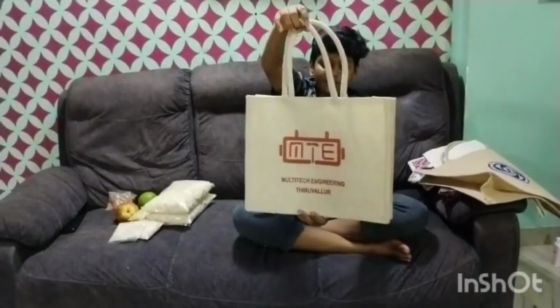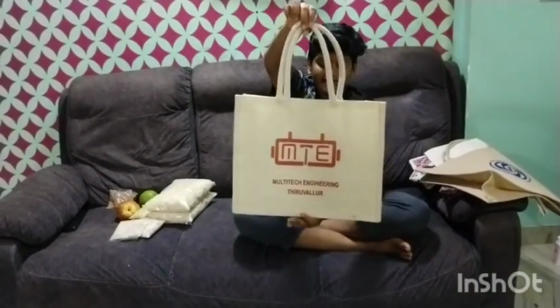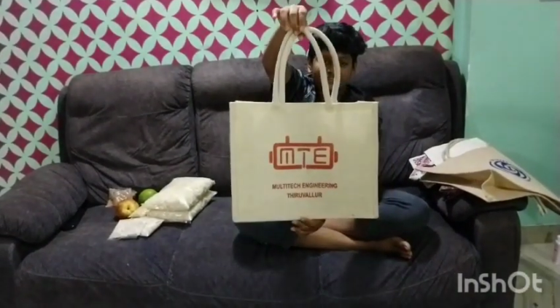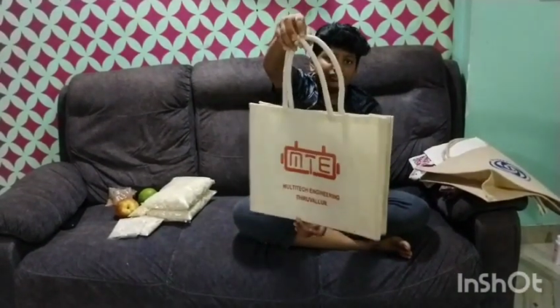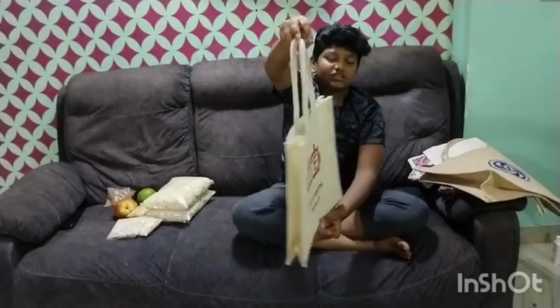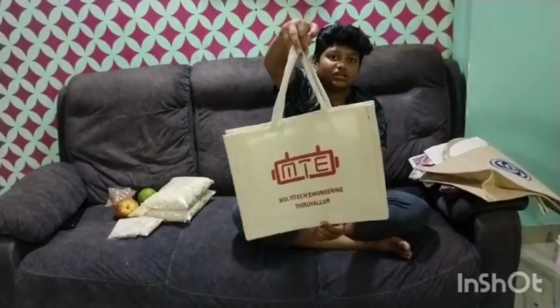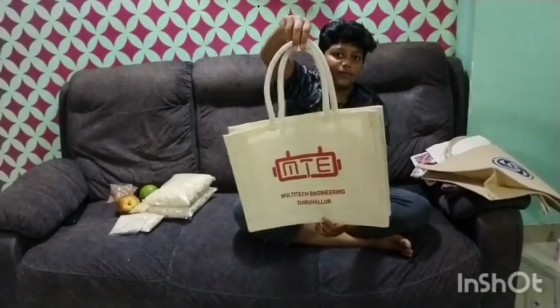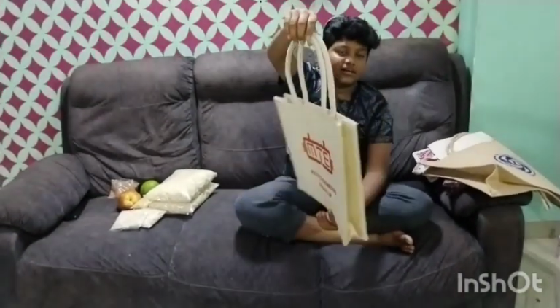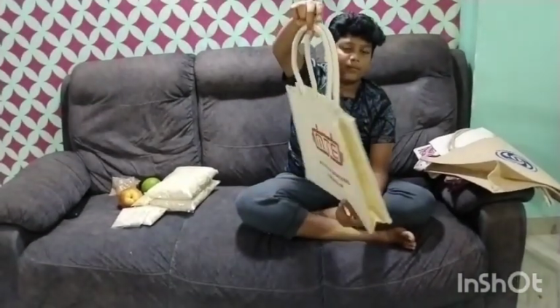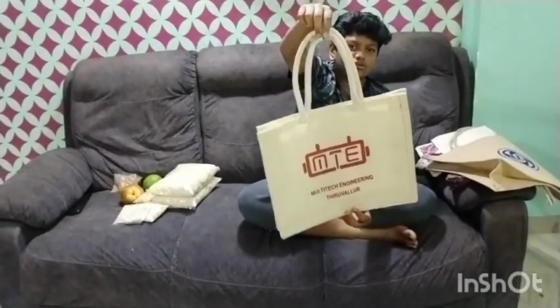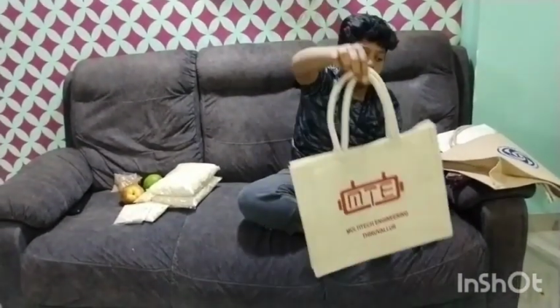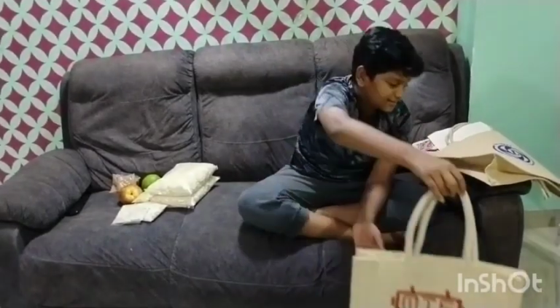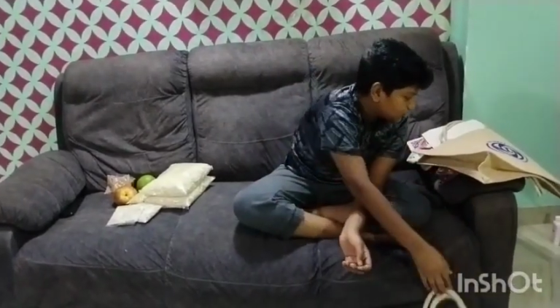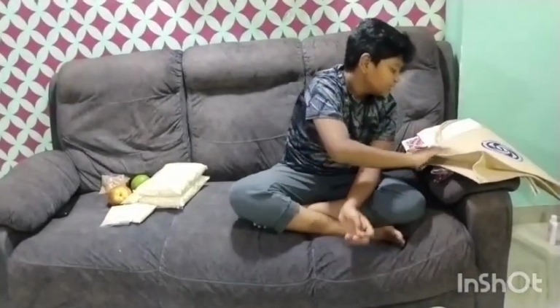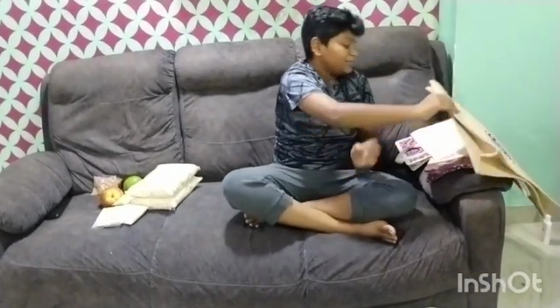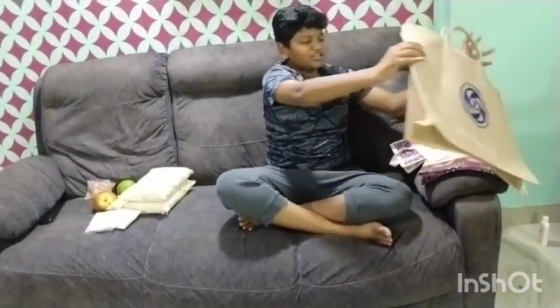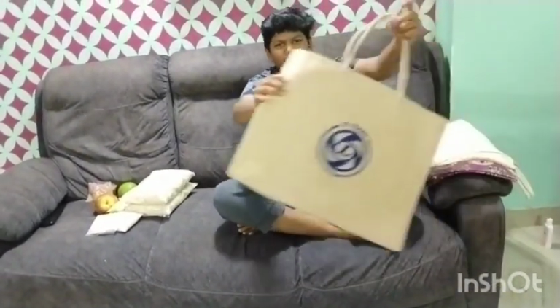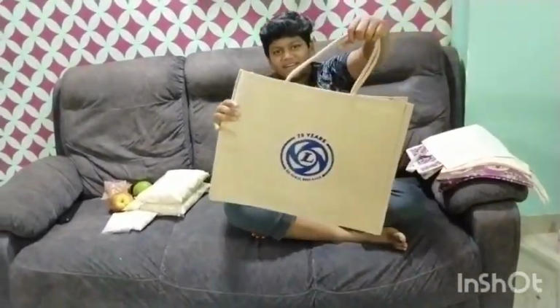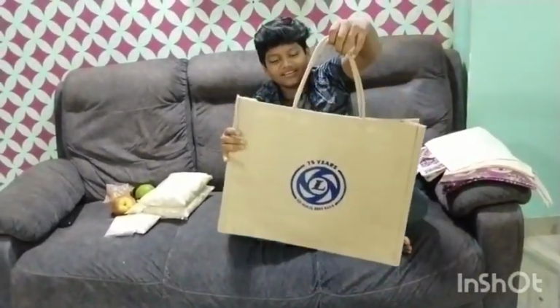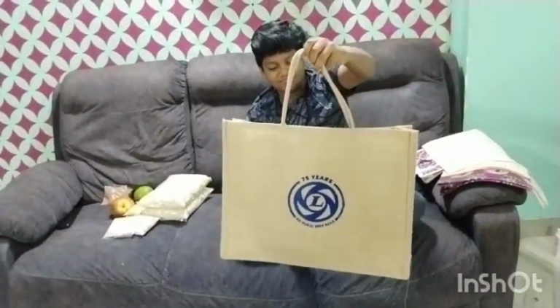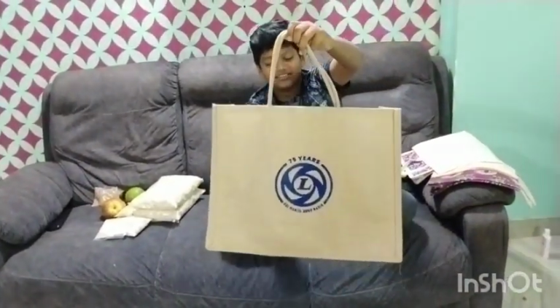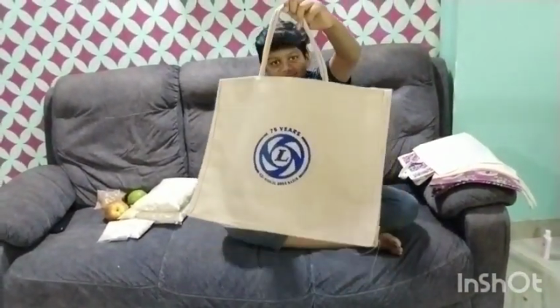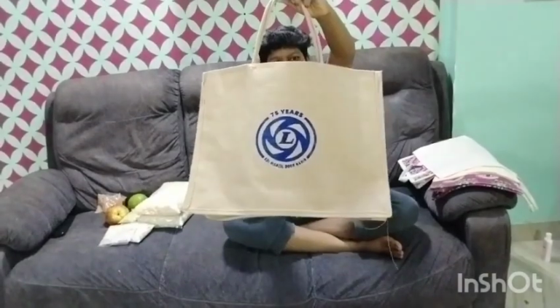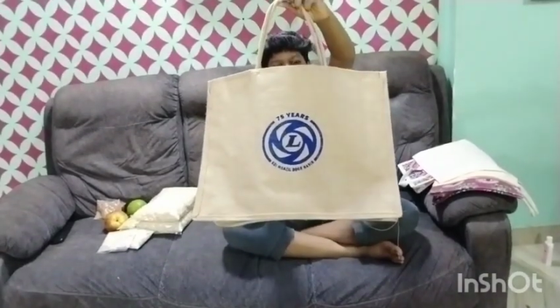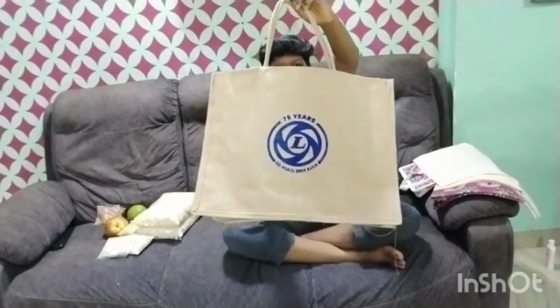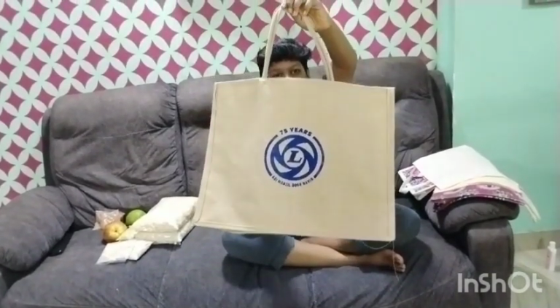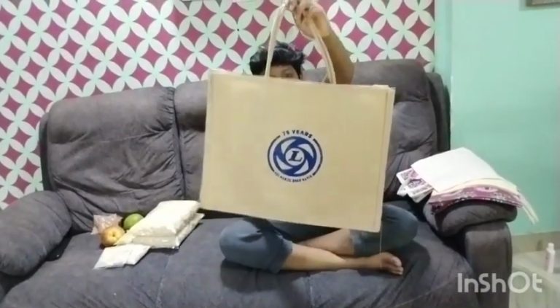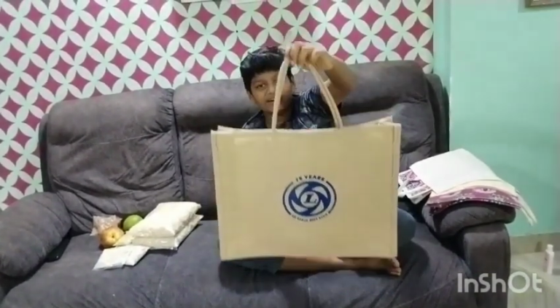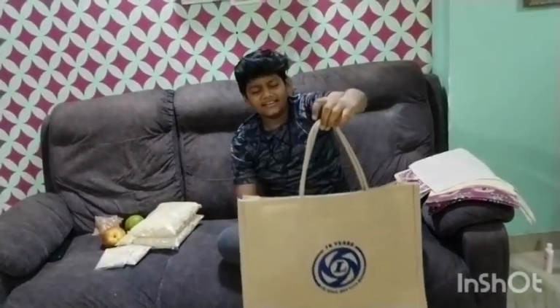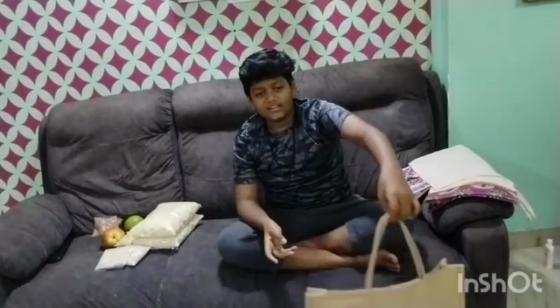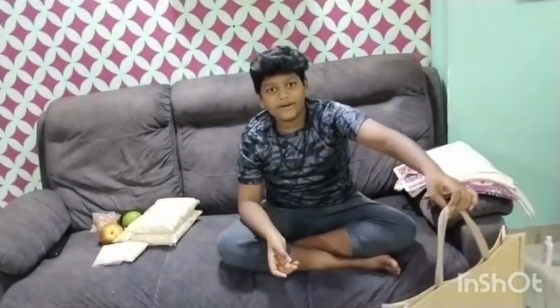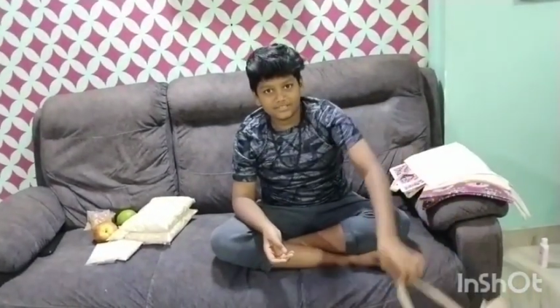This is a multi-tech engineer bag. This is a thousand bags — a simple bag. This is for a corporate company.